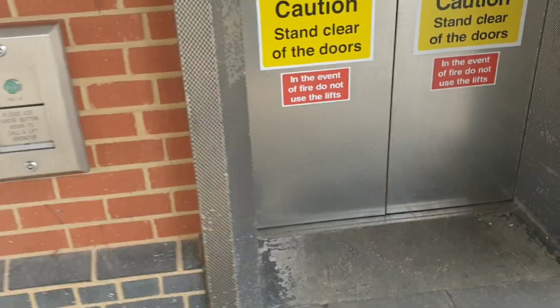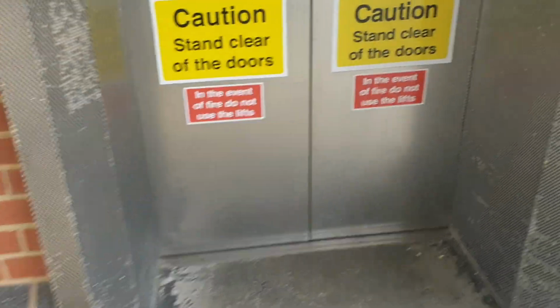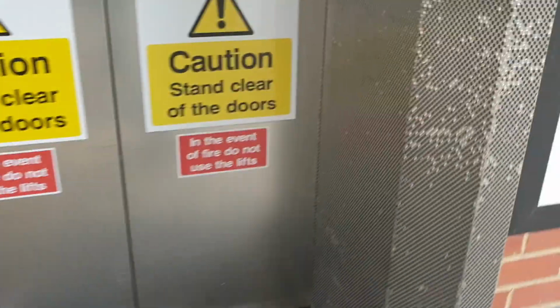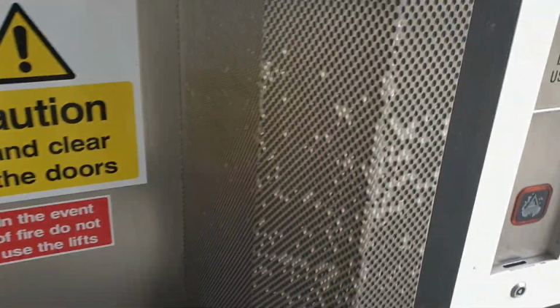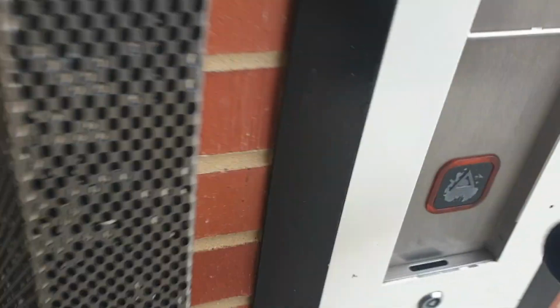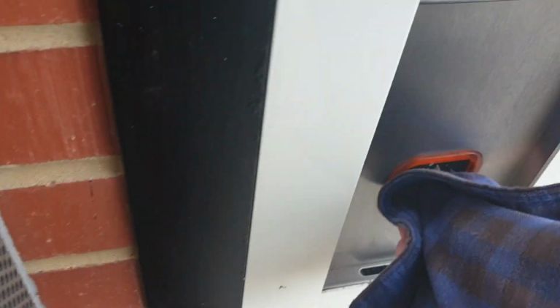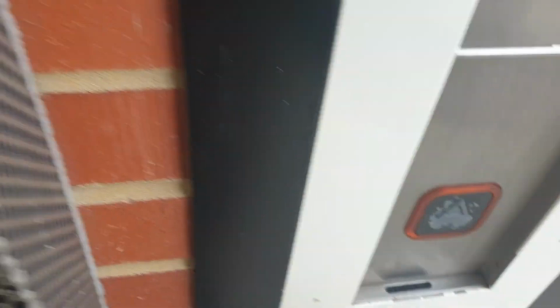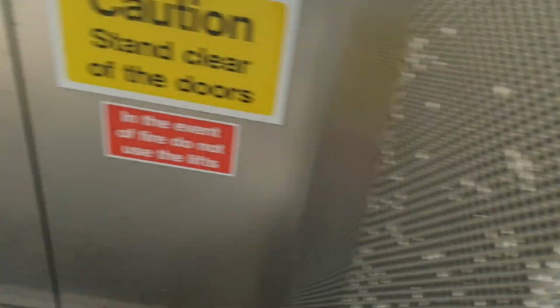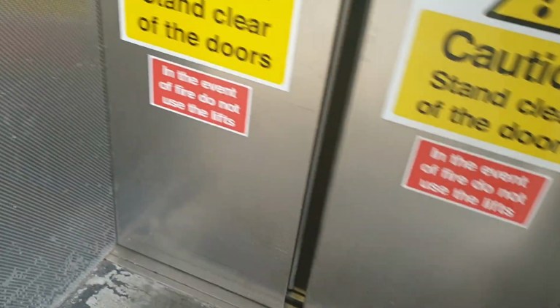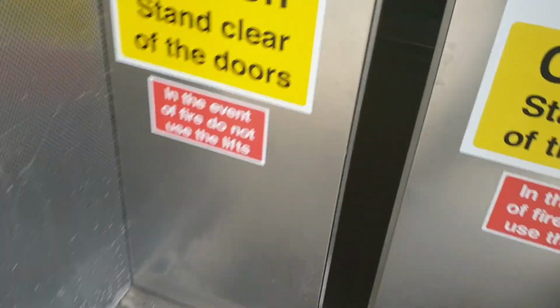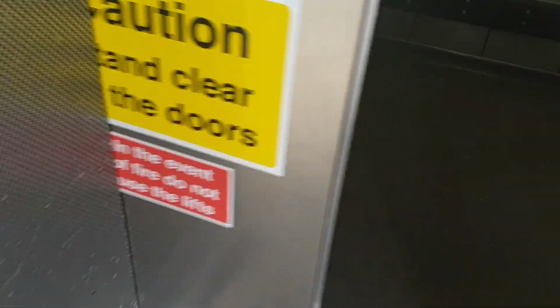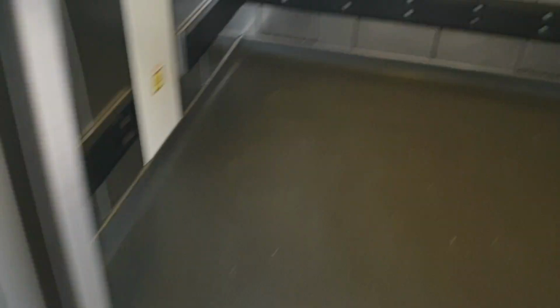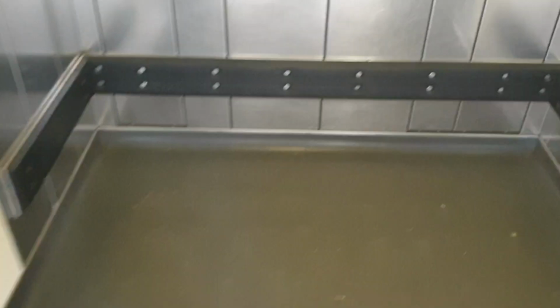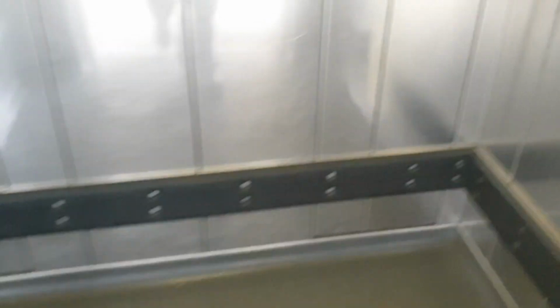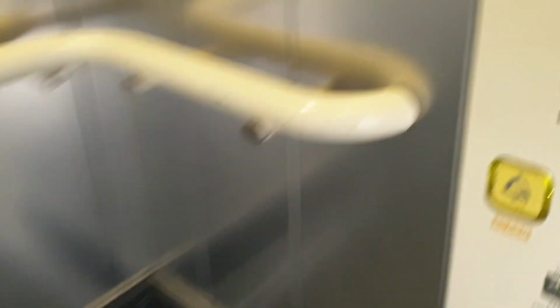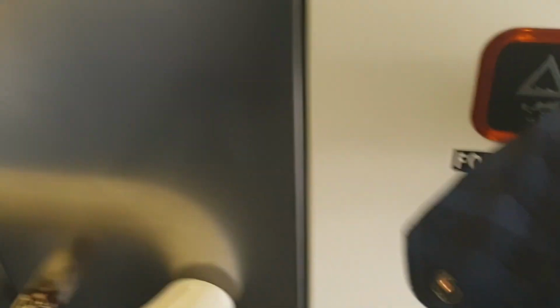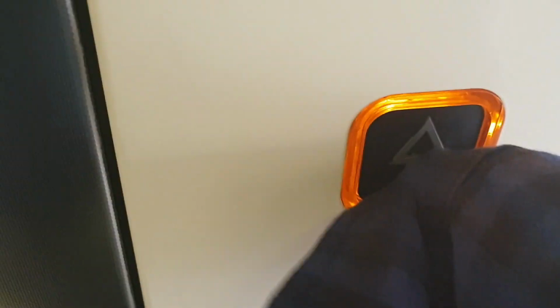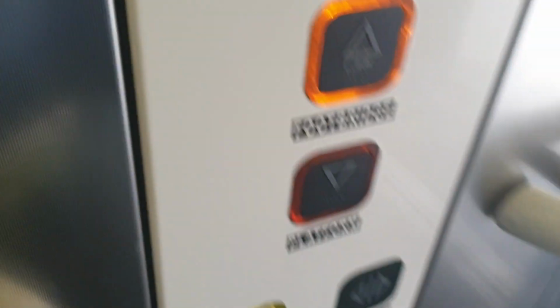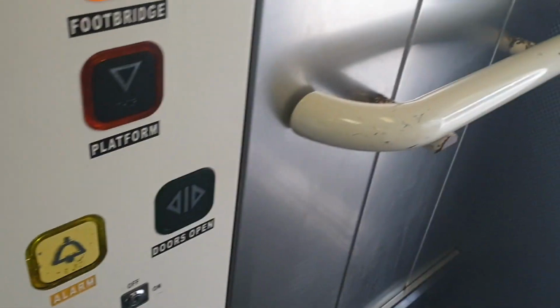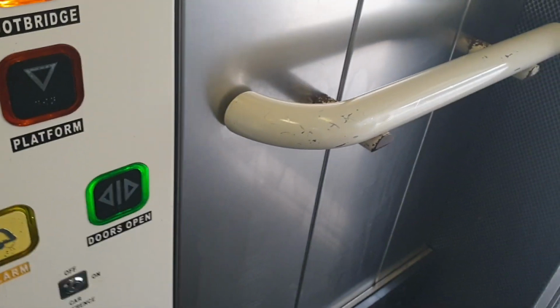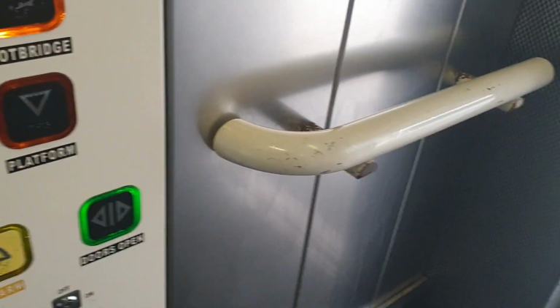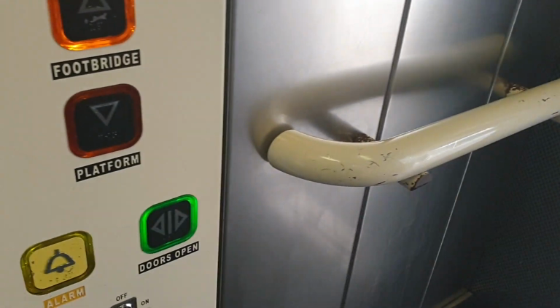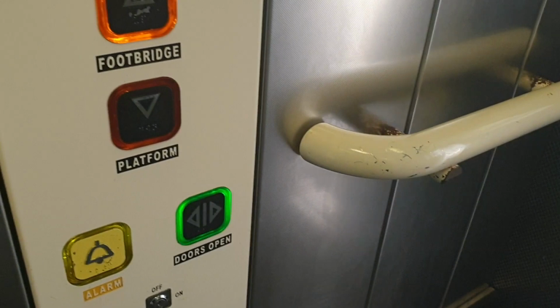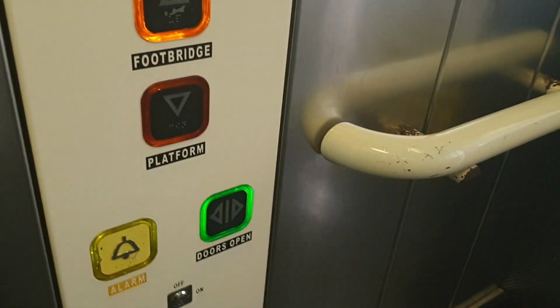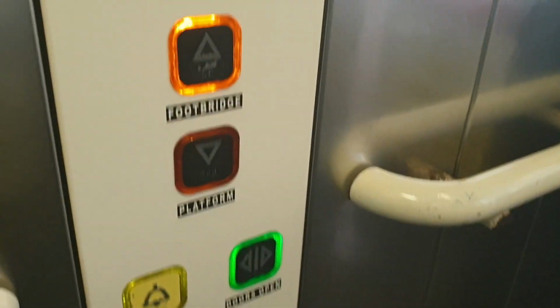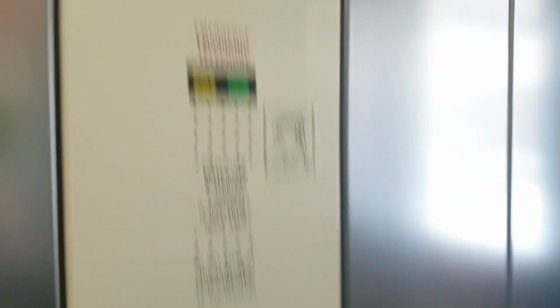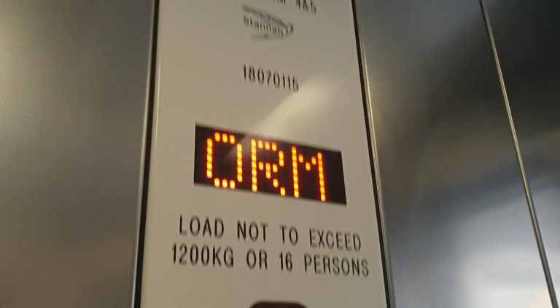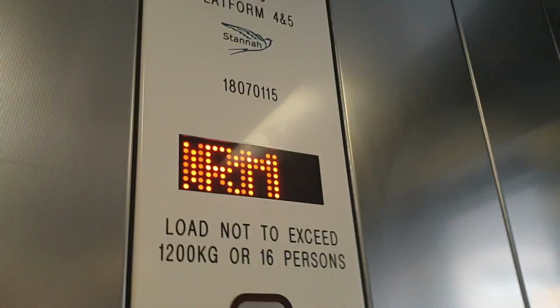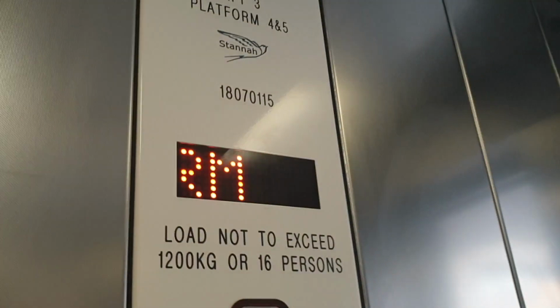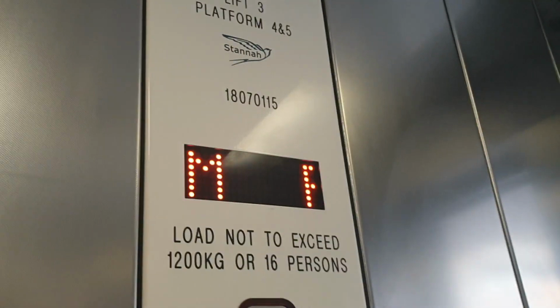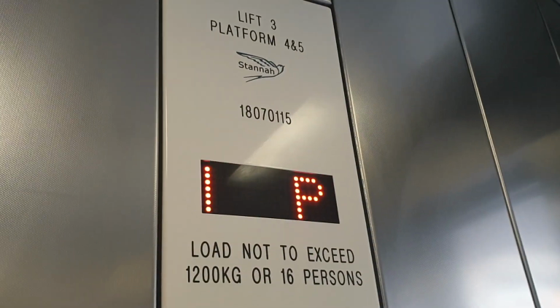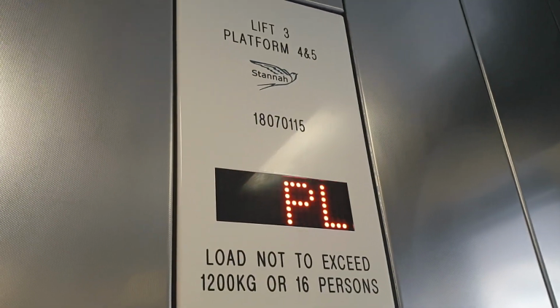This is the lift at Twyford, Platforms Farm 5. It's a scanner lift, and we'll go get to the bridge loop. Capacity 1200 kilos, 16 persons.